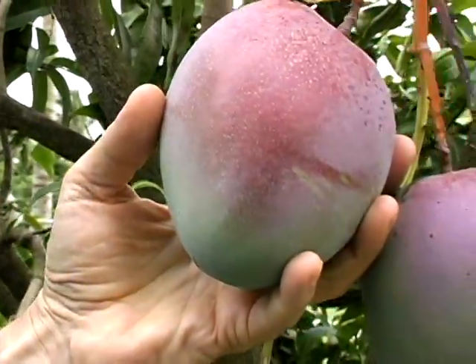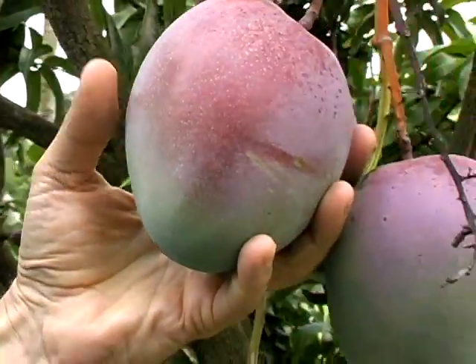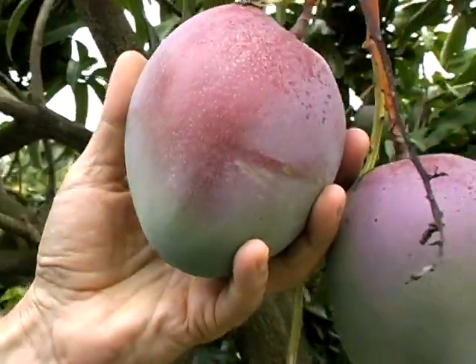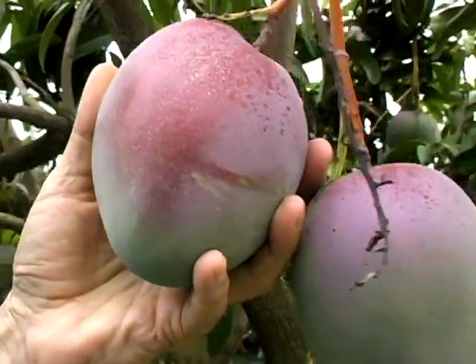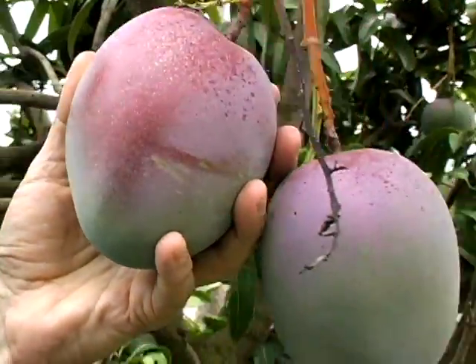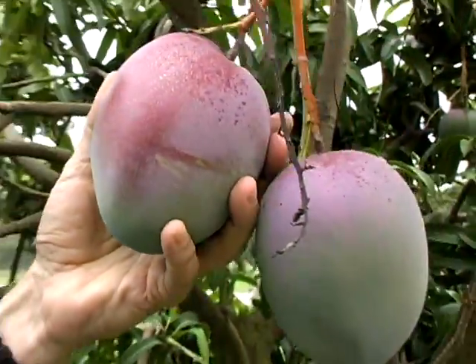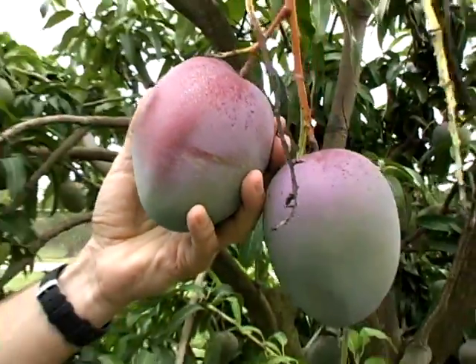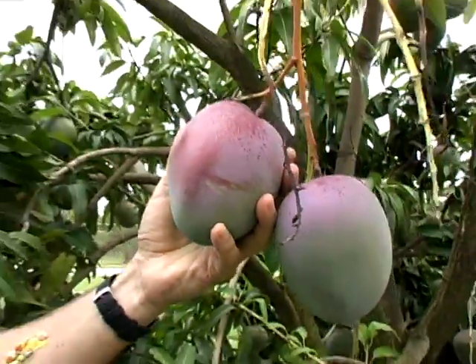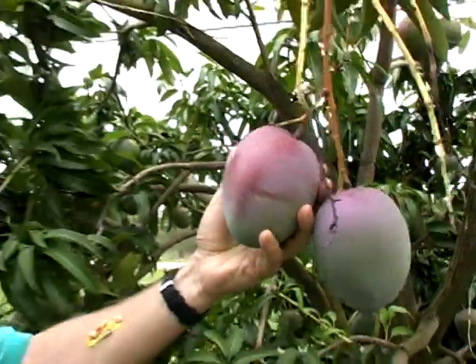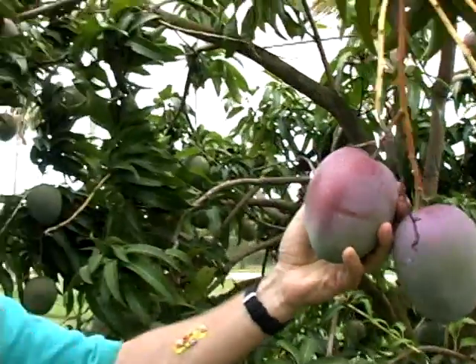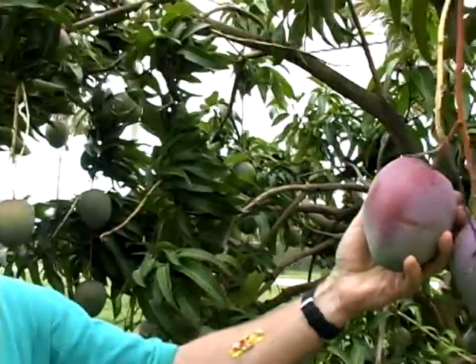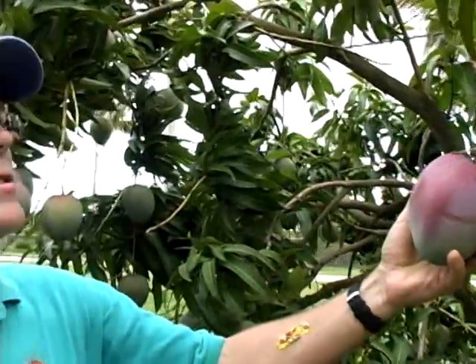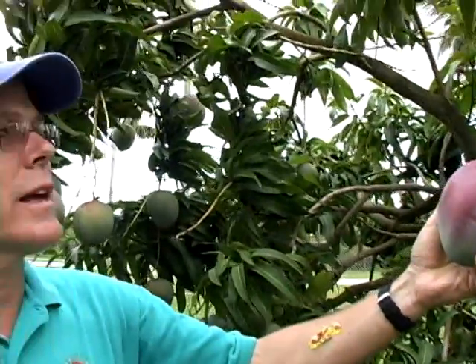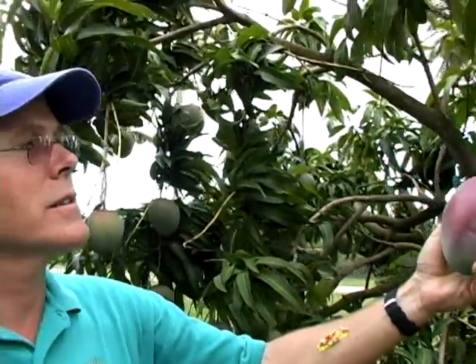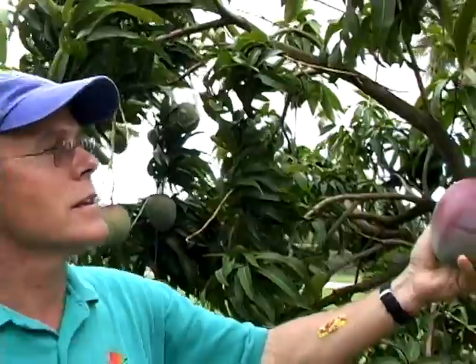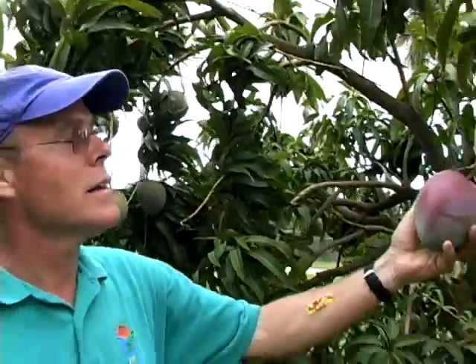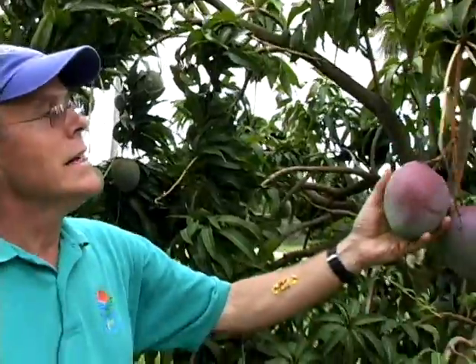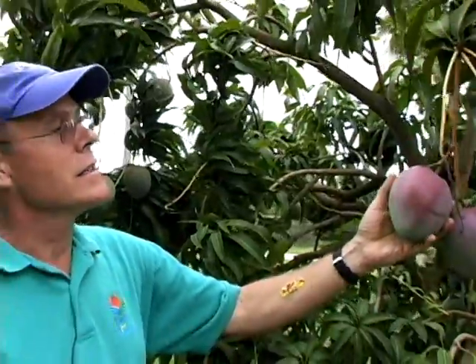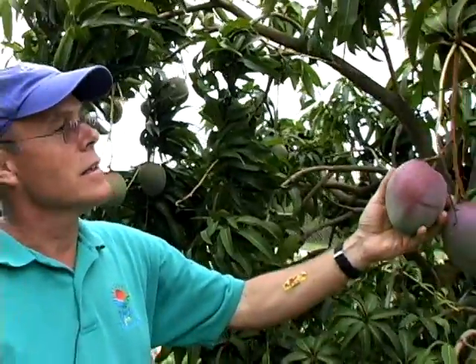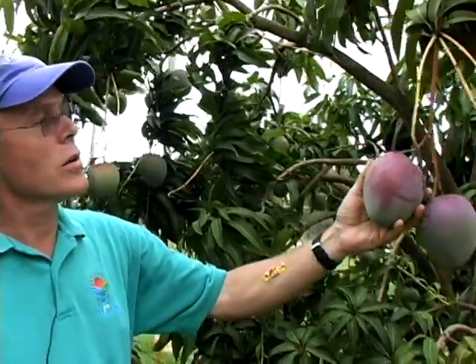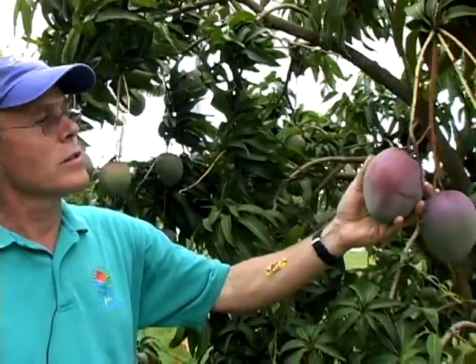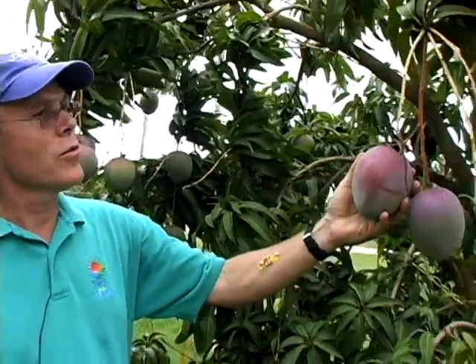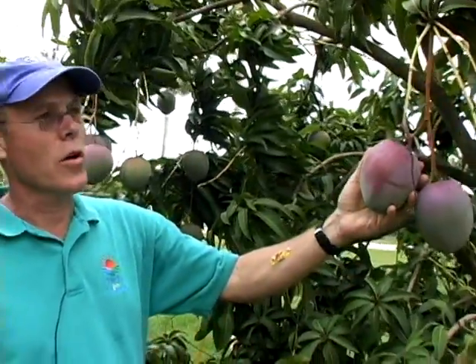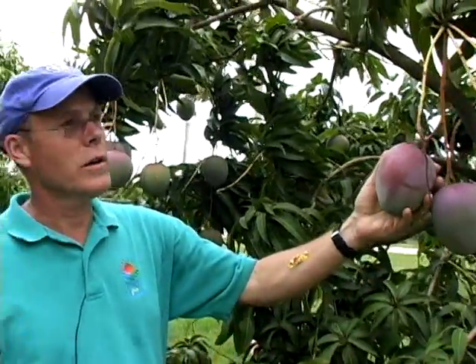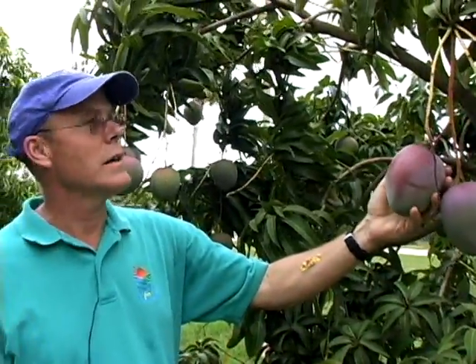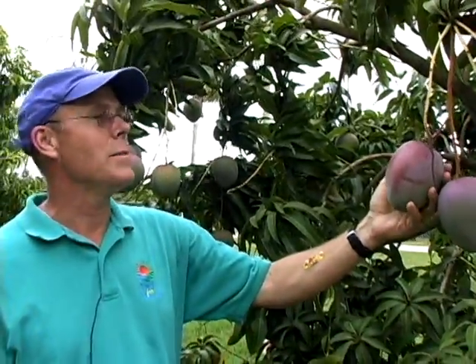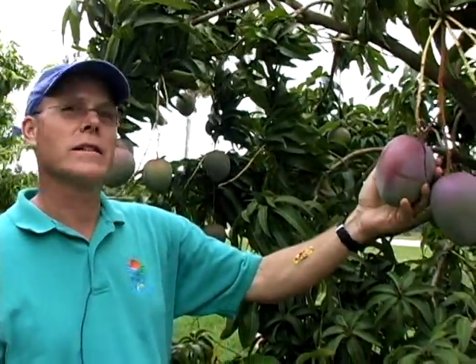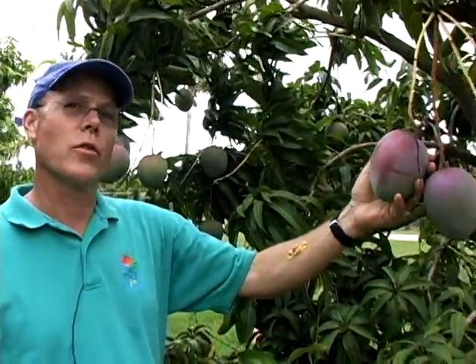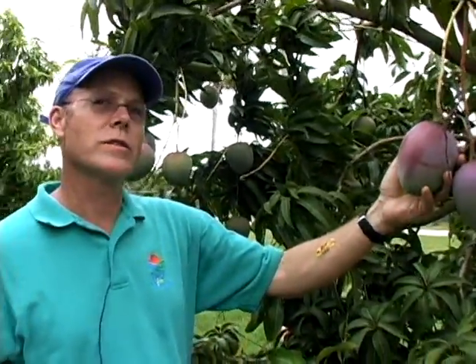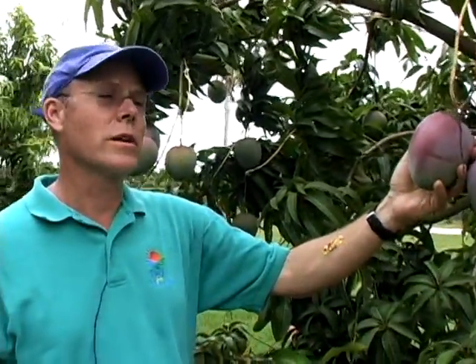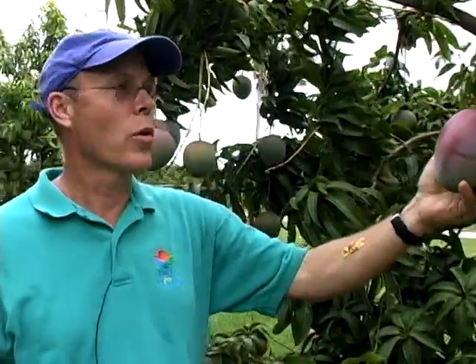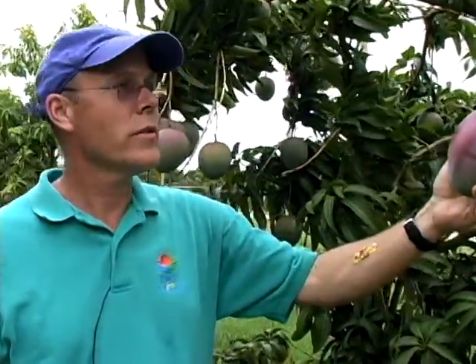It's a beautiful fruit. This was an old-time variety selected in Coconut Grove, Florida, back in the 30s, early 40s.